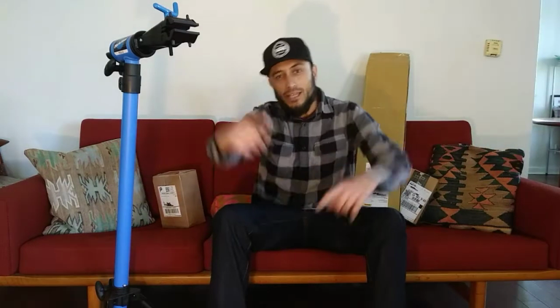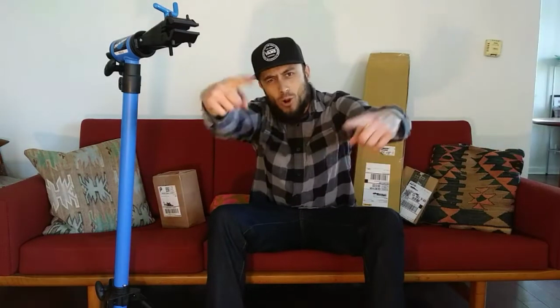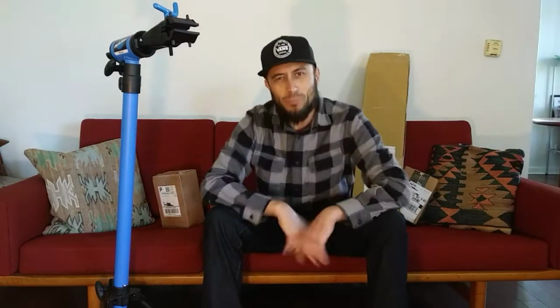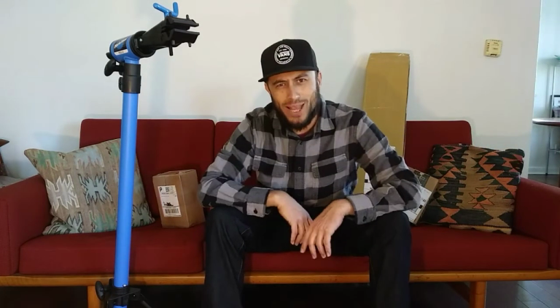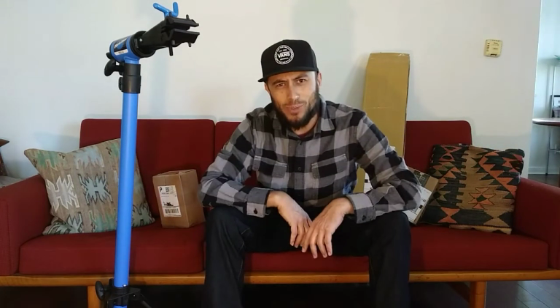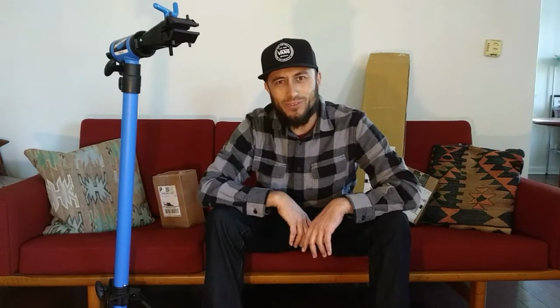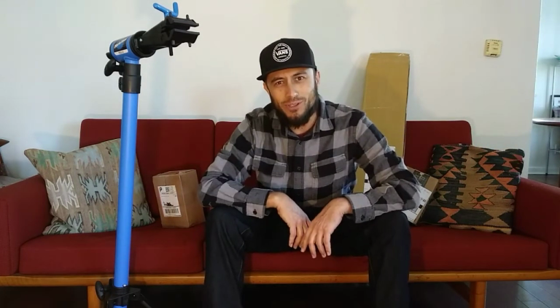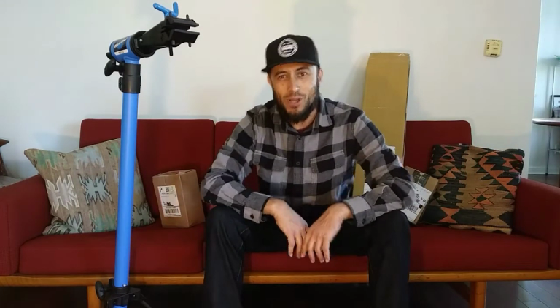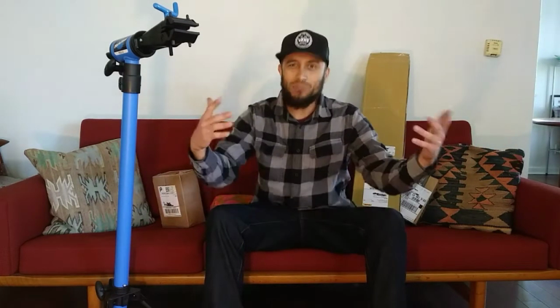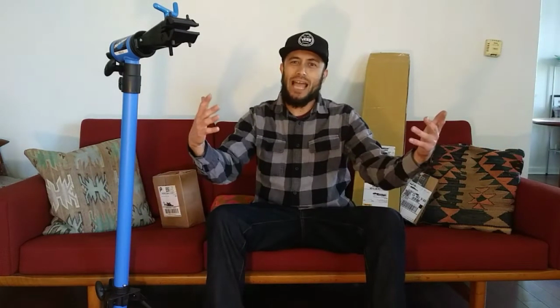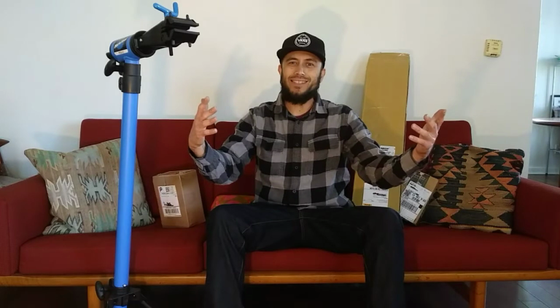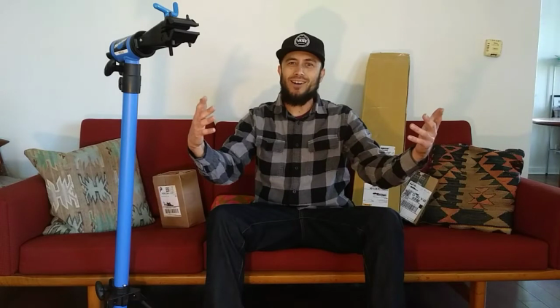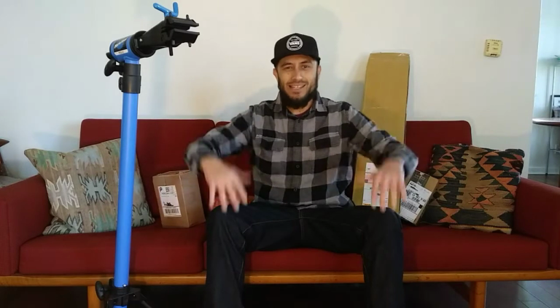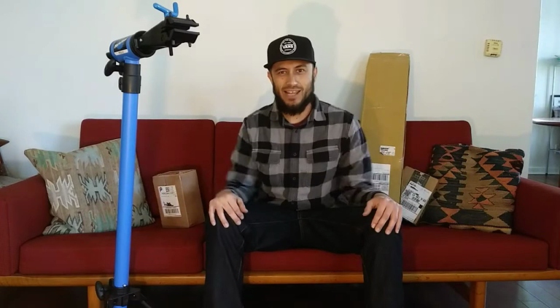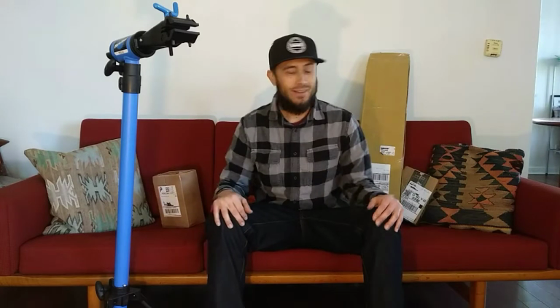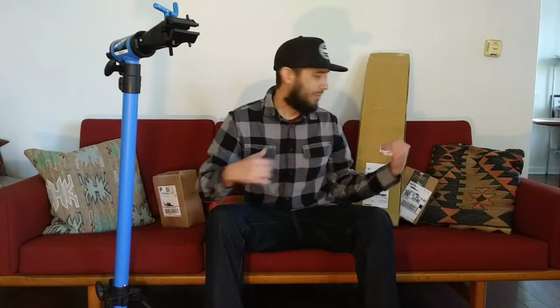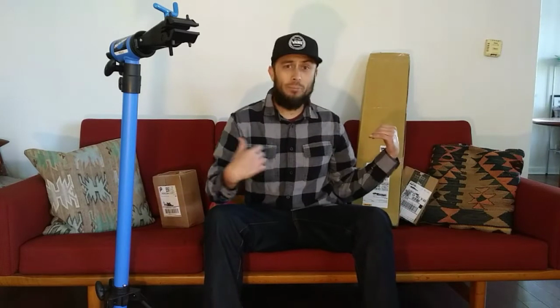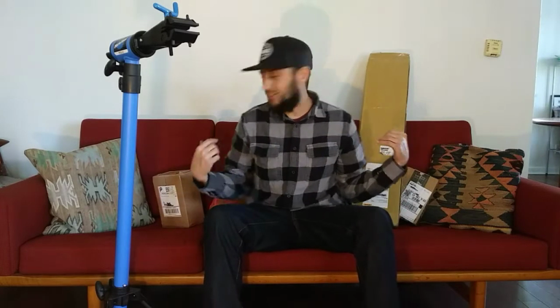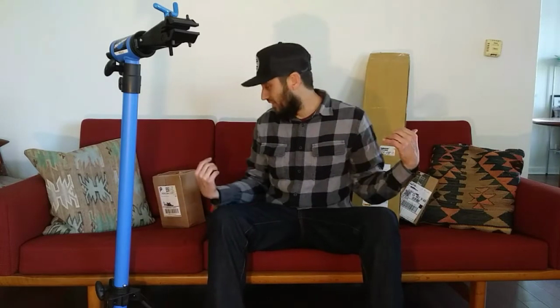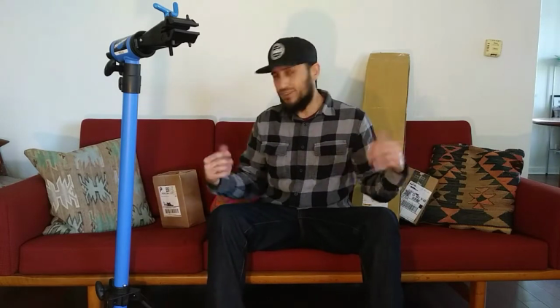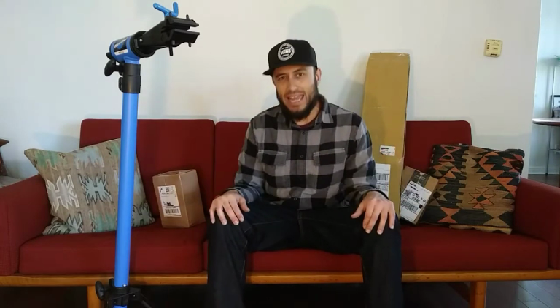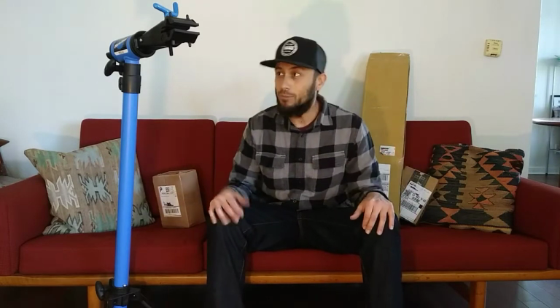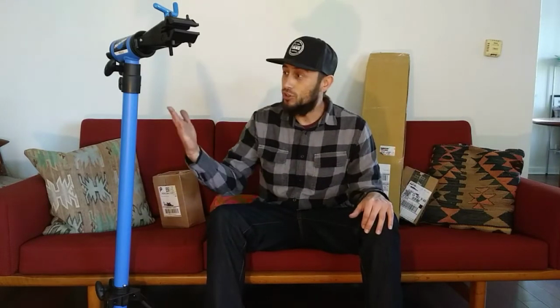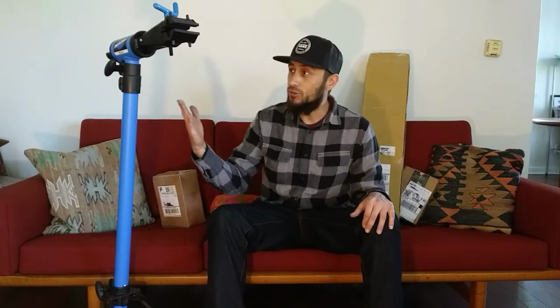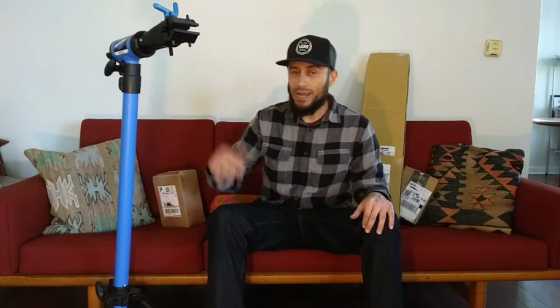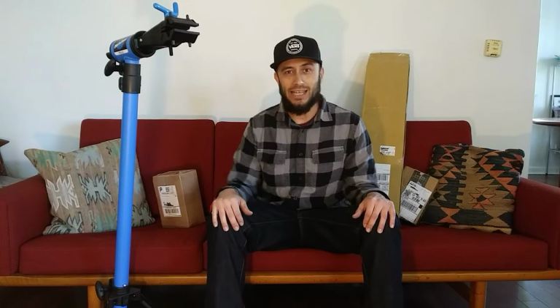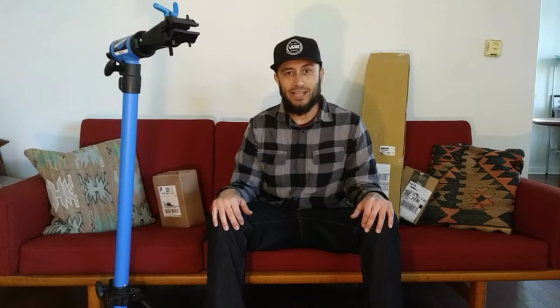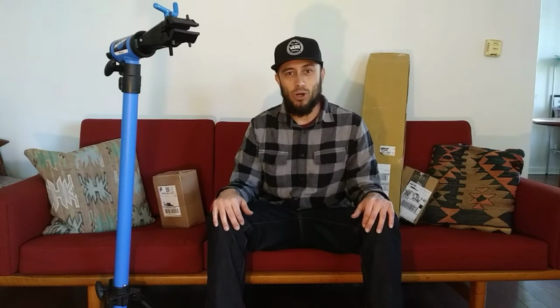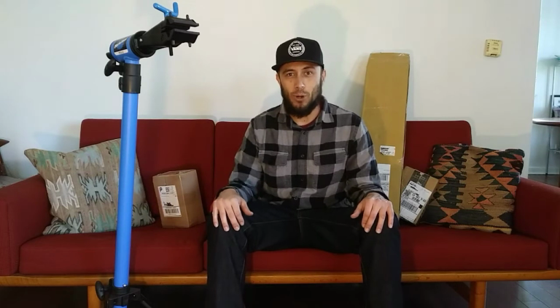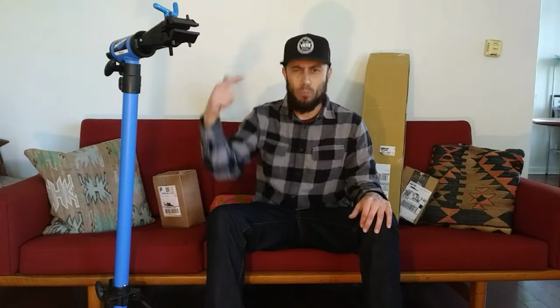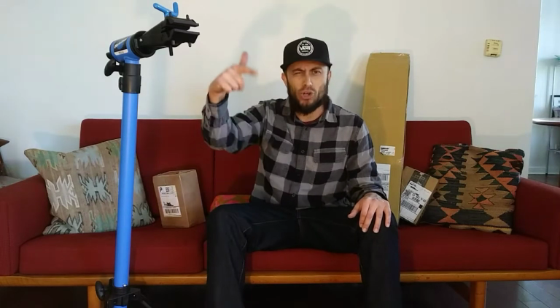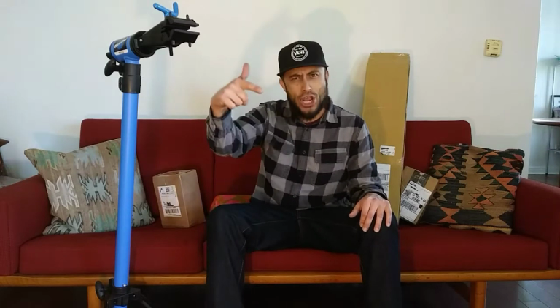Yo, what's up all you radical people of YouTube? Welcome to the Captain's Cob. Today I'm going to unbox some stuff and I'm going to show you the bike stand that I won from Berserker Nick.